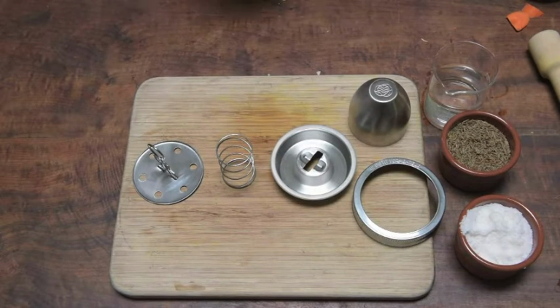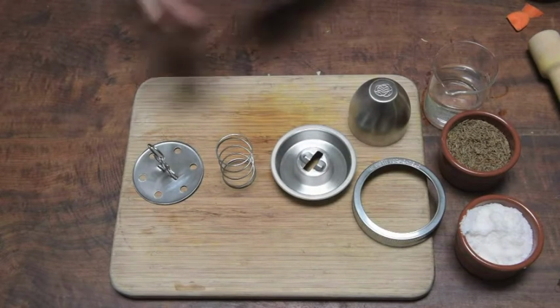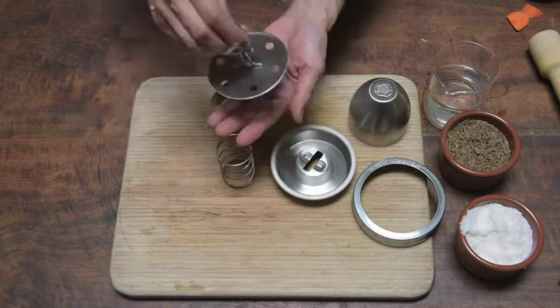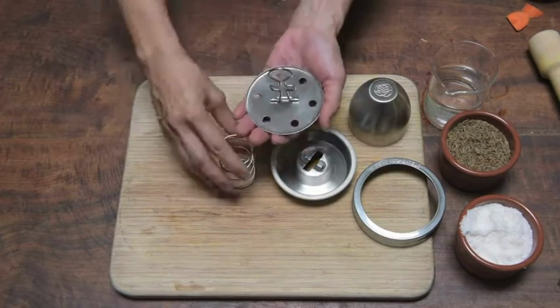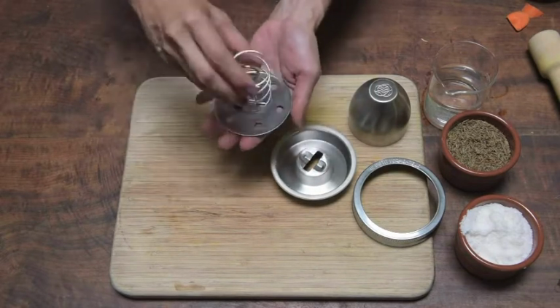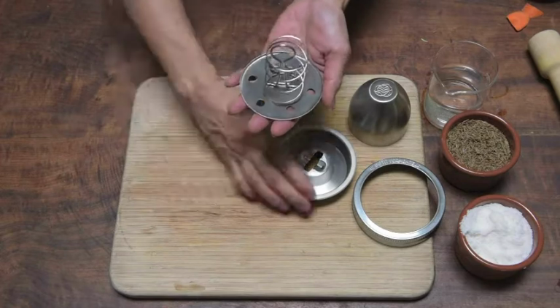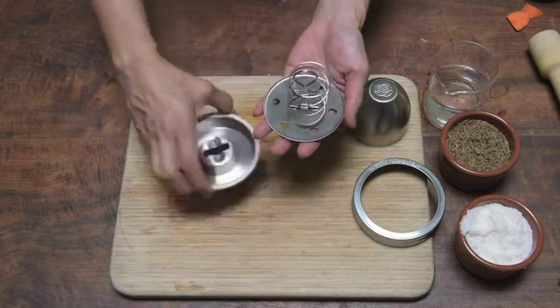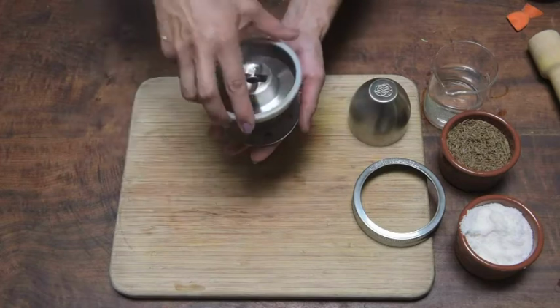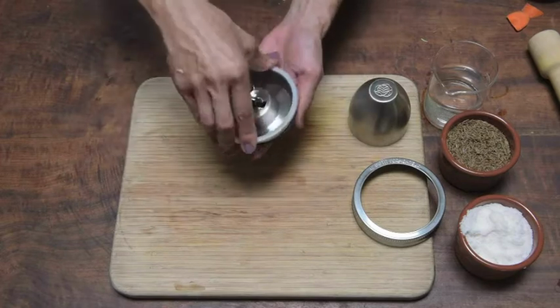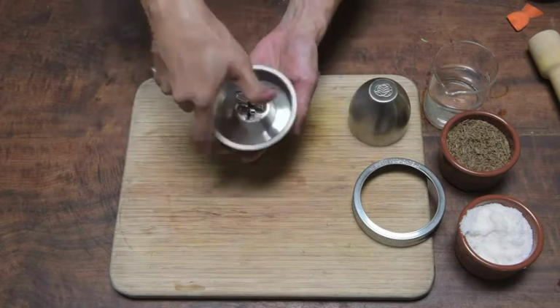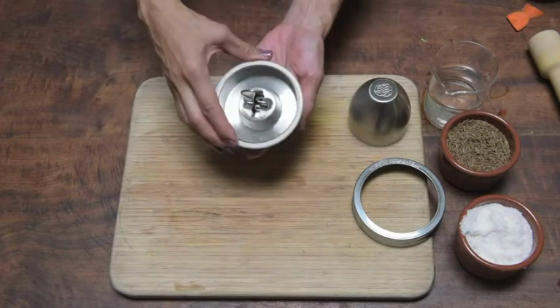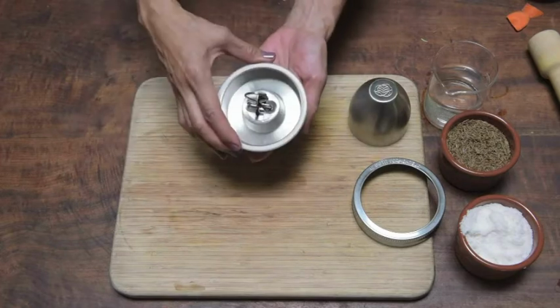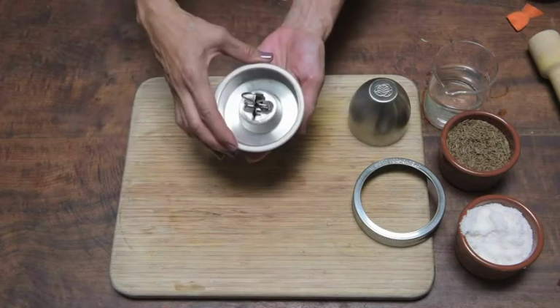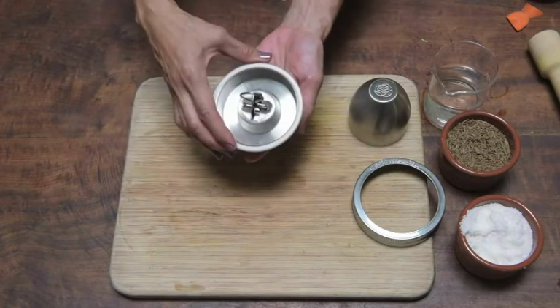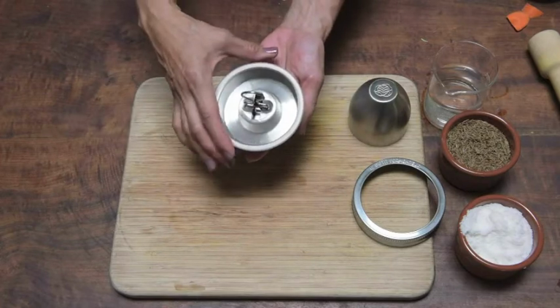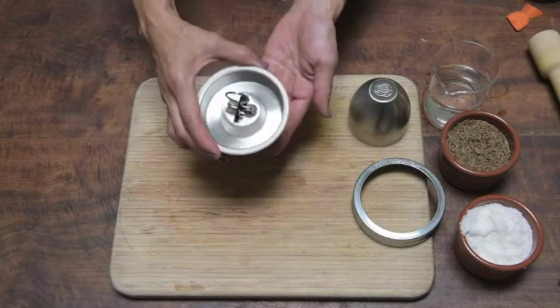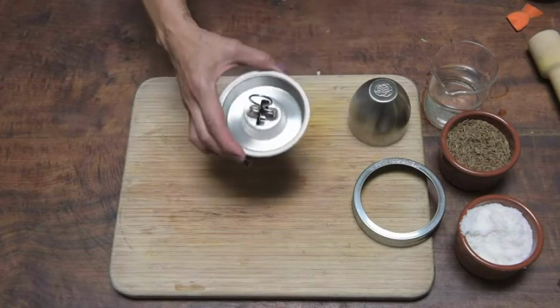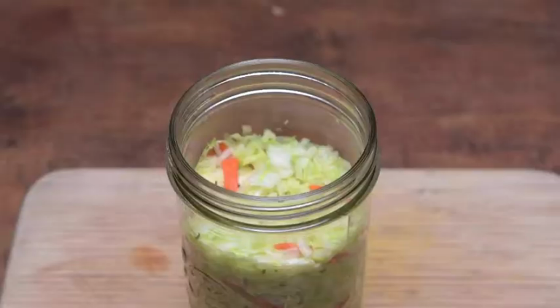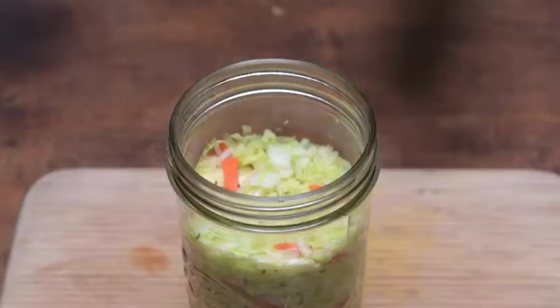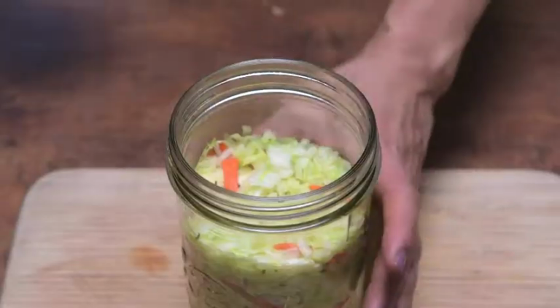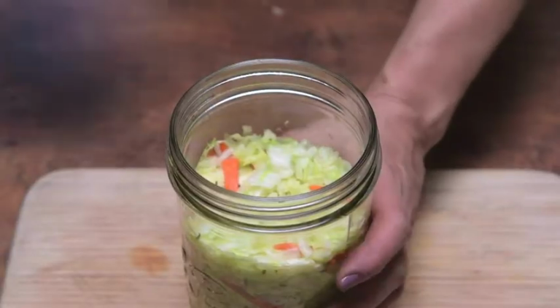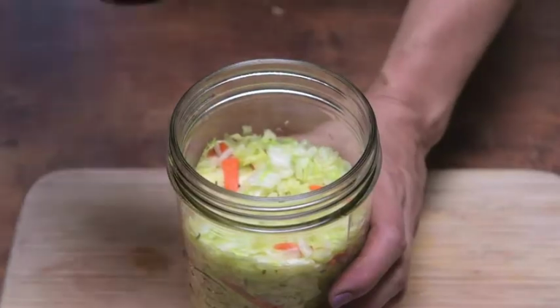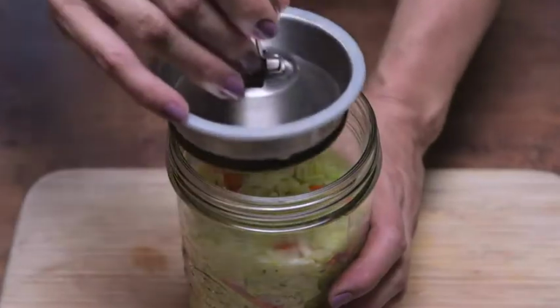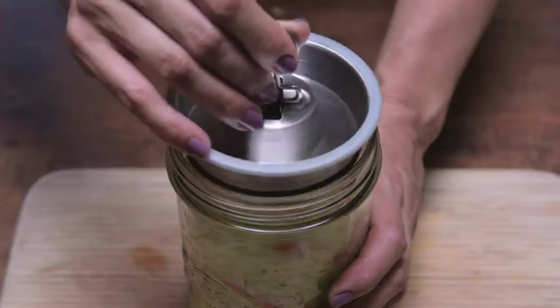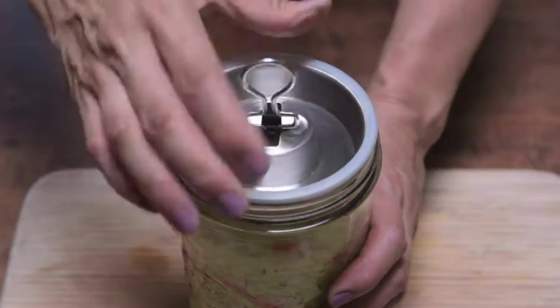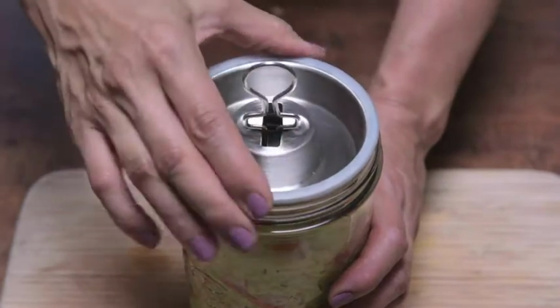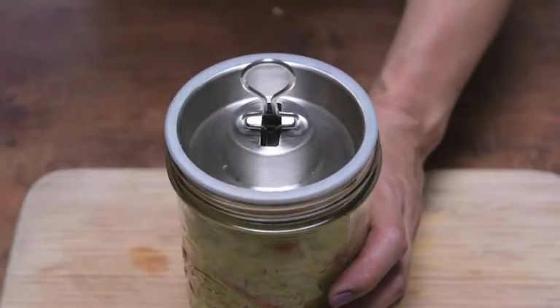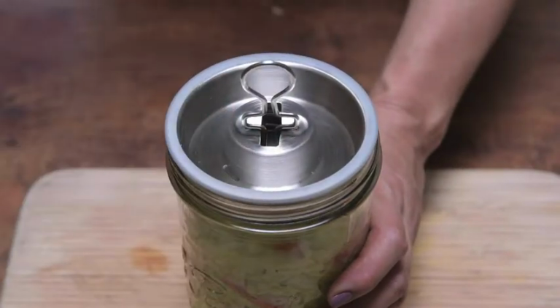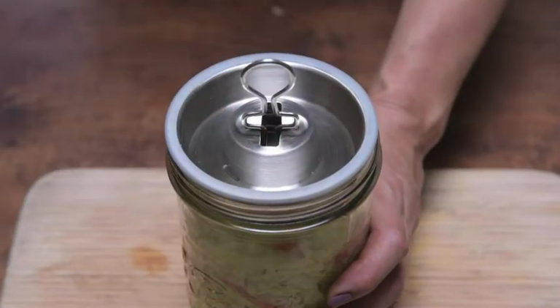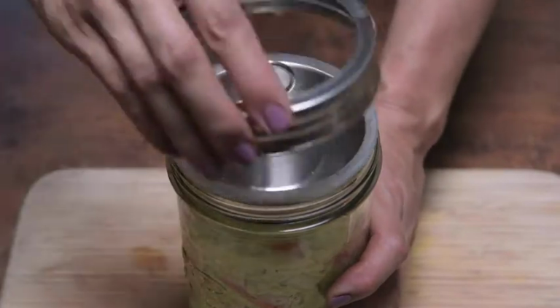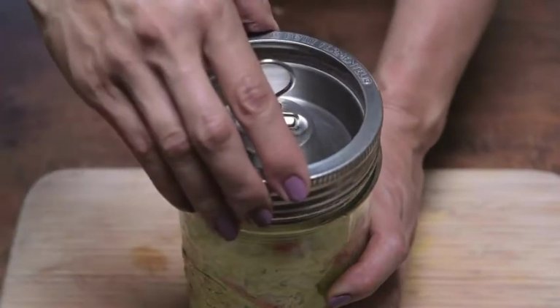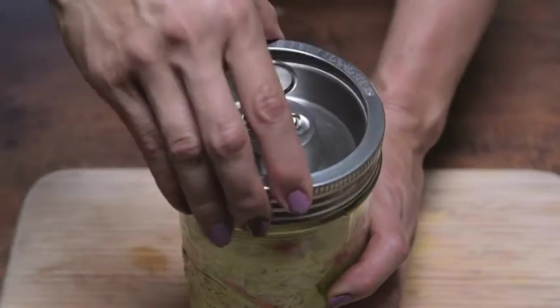You just assemble it like this. Lock it on. Put it onto the prepared jar. Put the ring on and secure it.